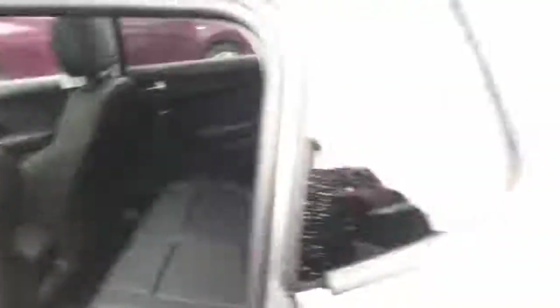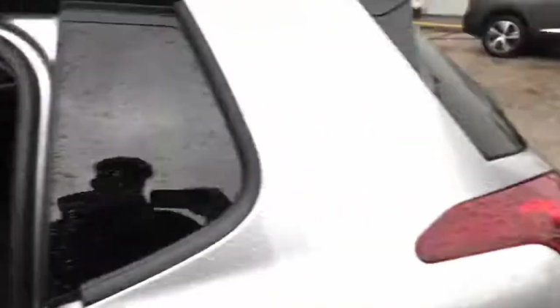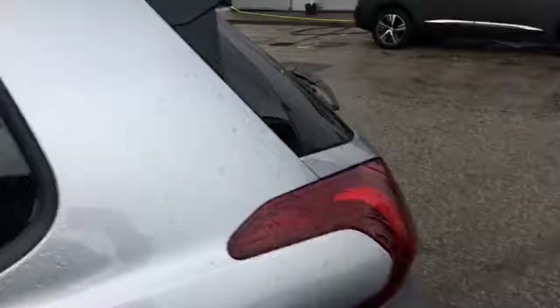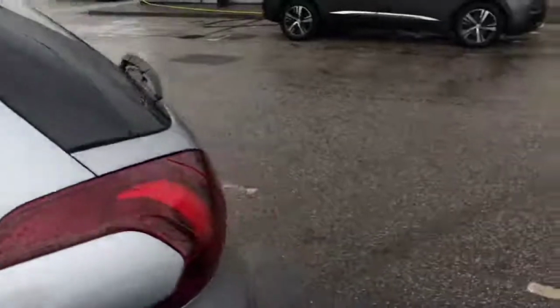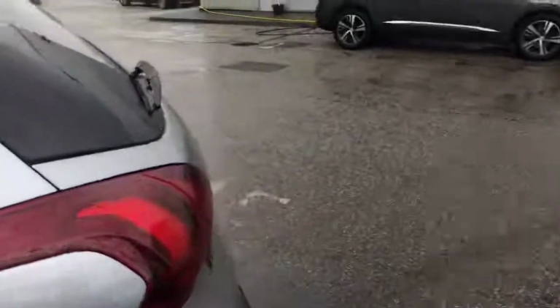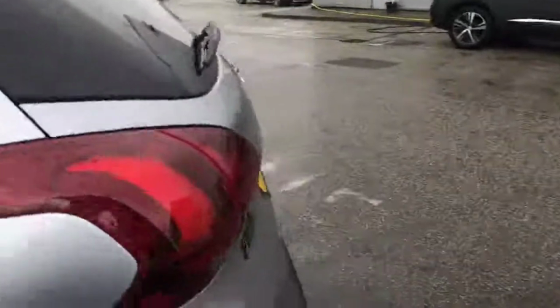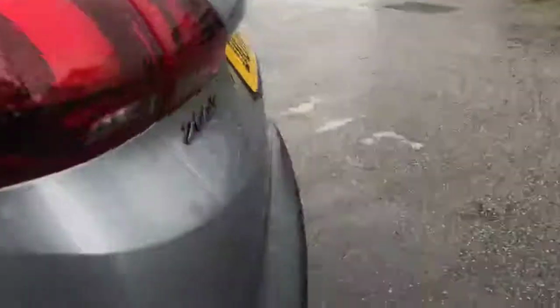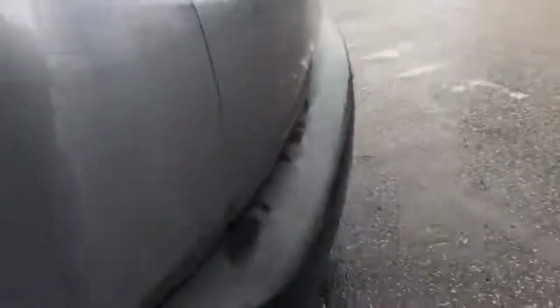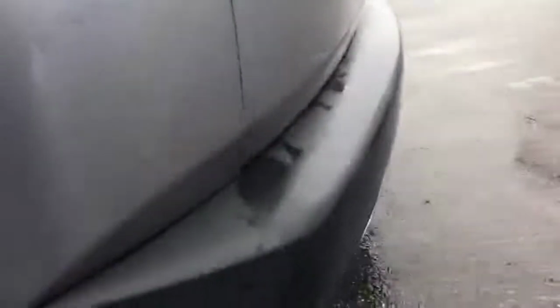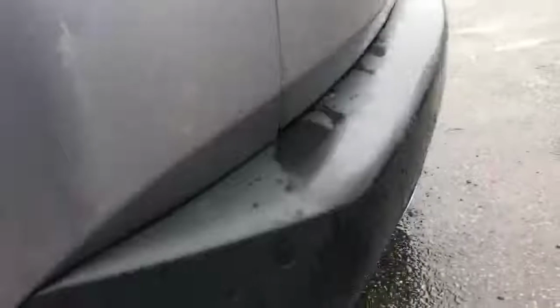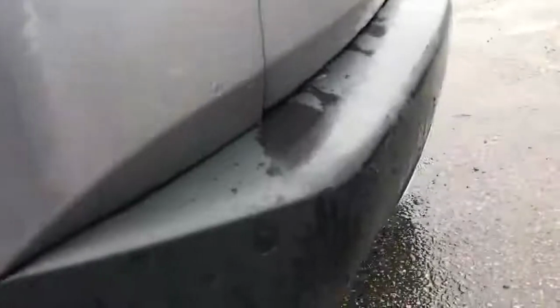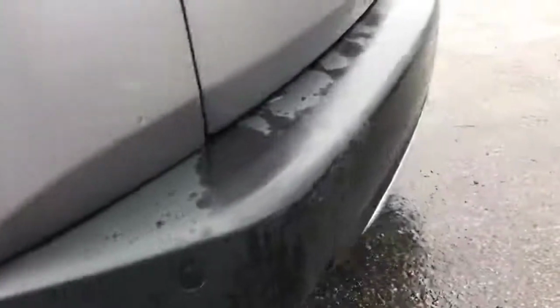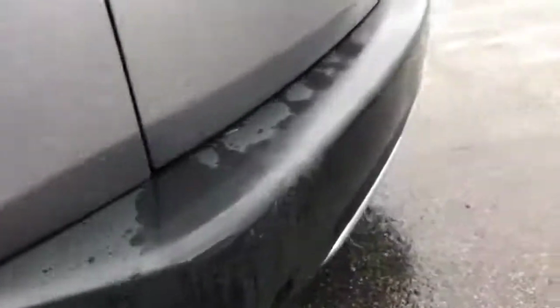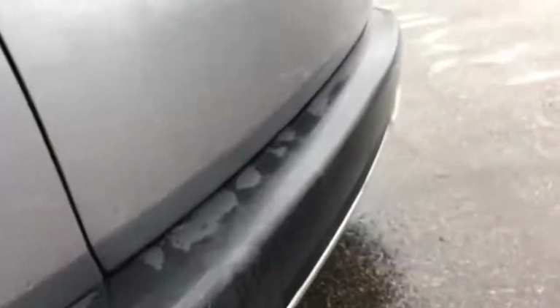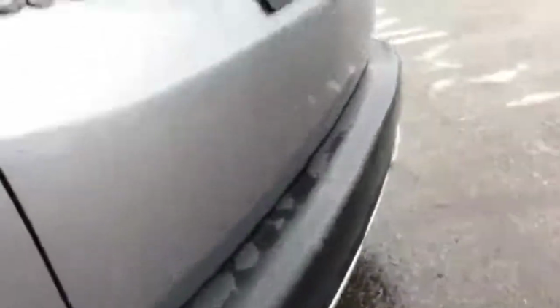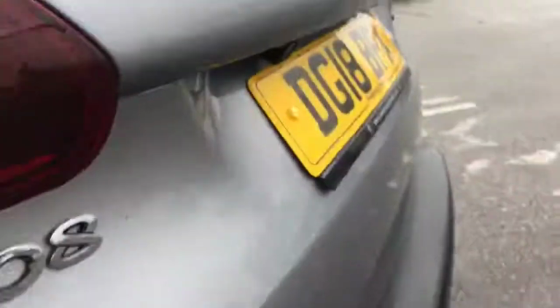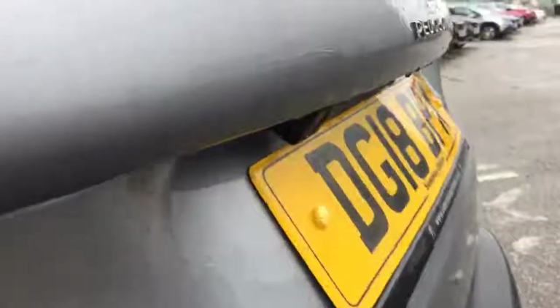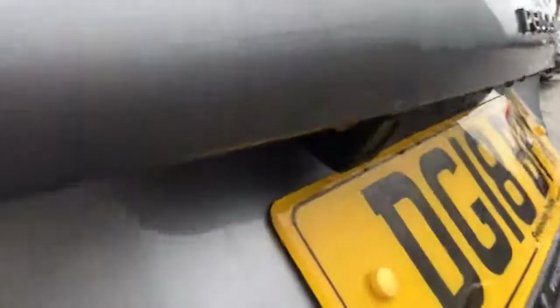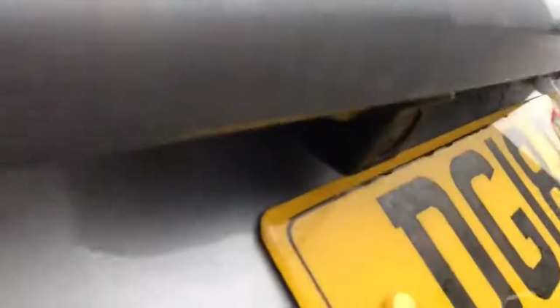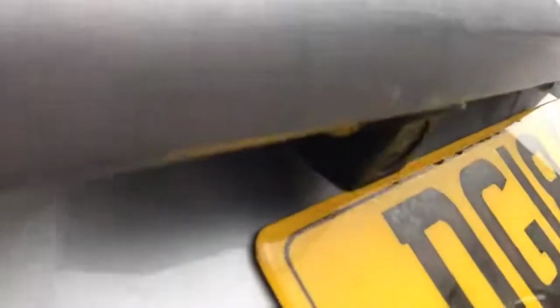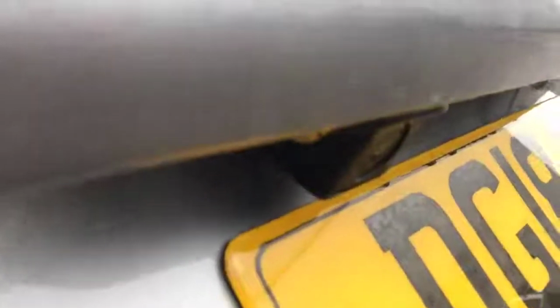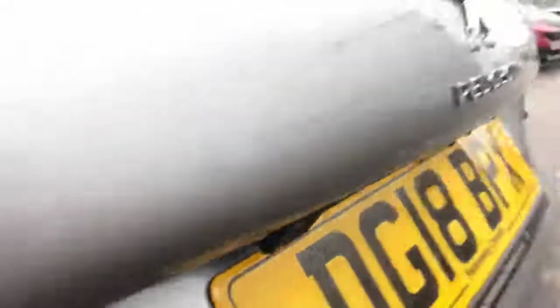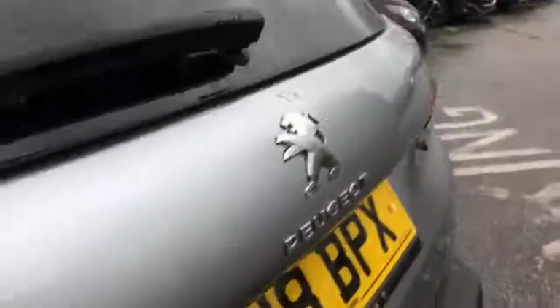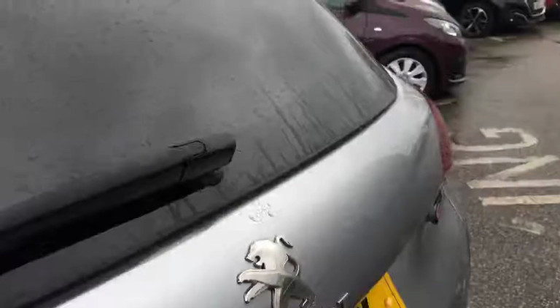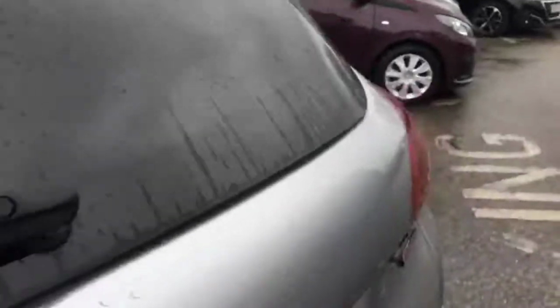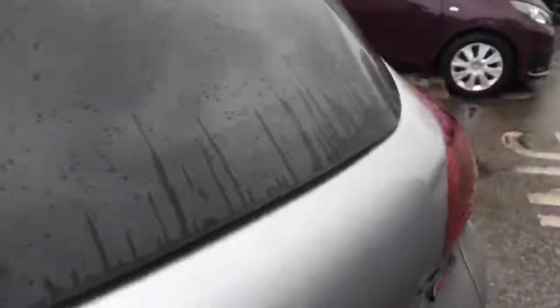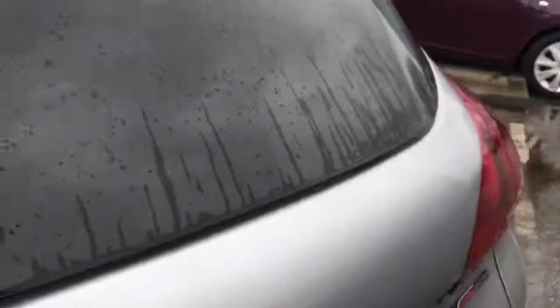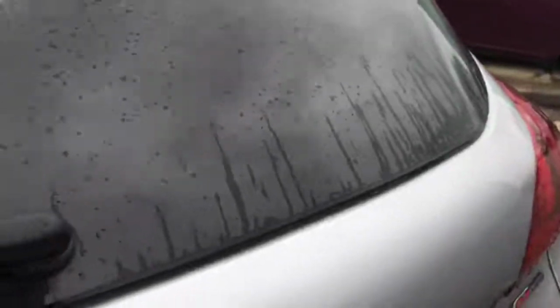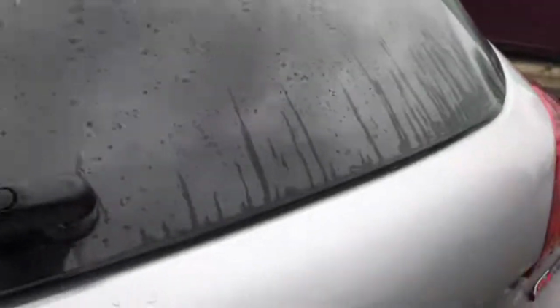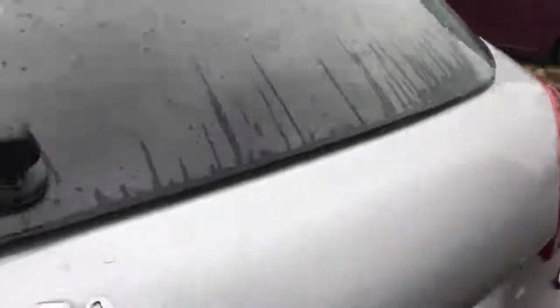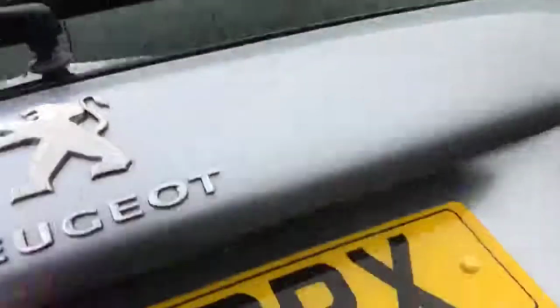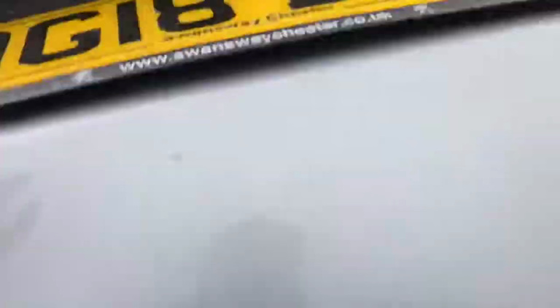Moving around to the back of the vehicle, I can show you the rear parking sensors and the reverse camera just there. And going inside the boot, I can show you some more.